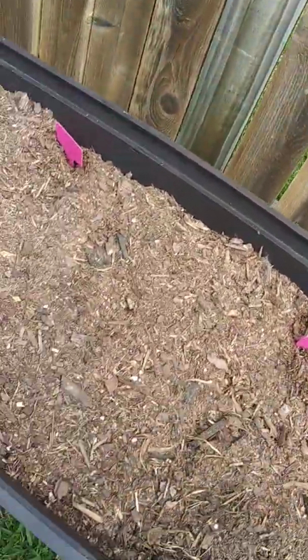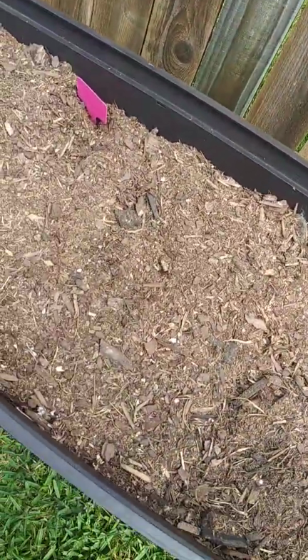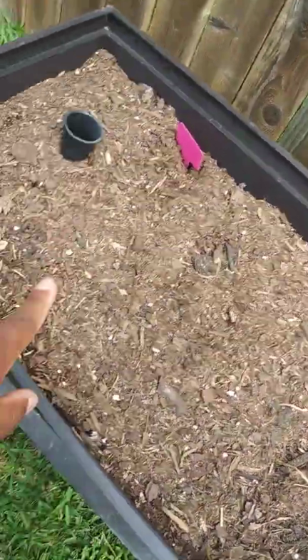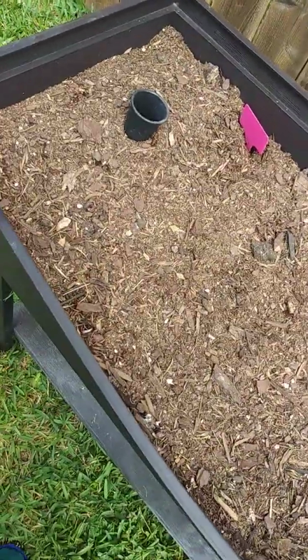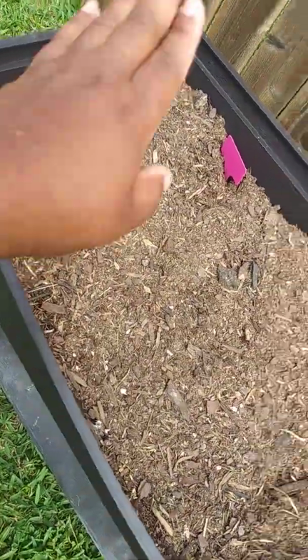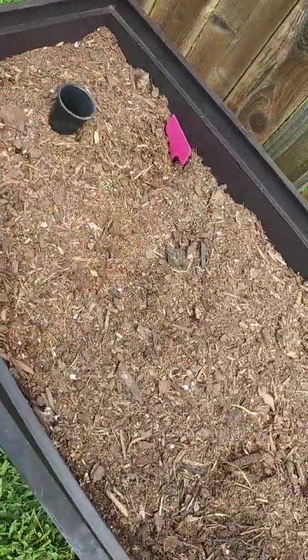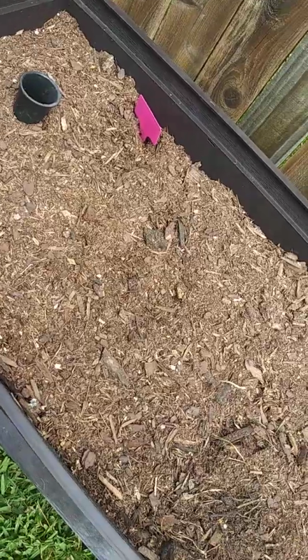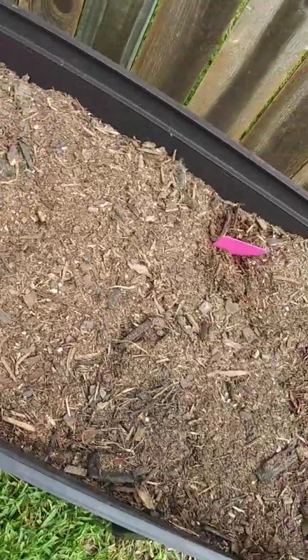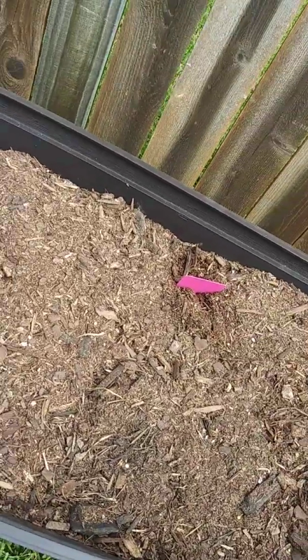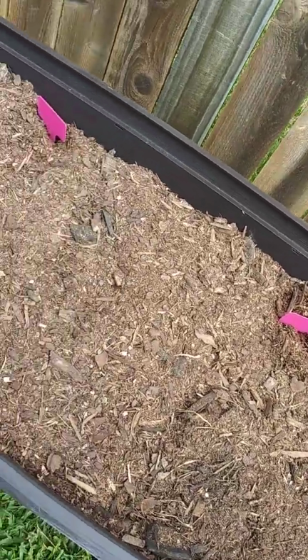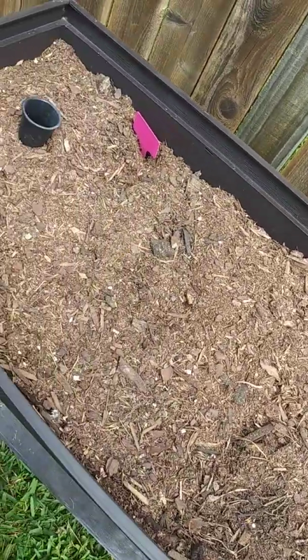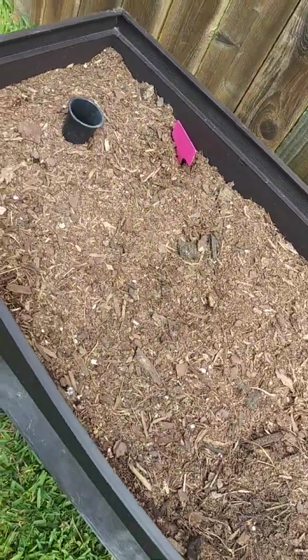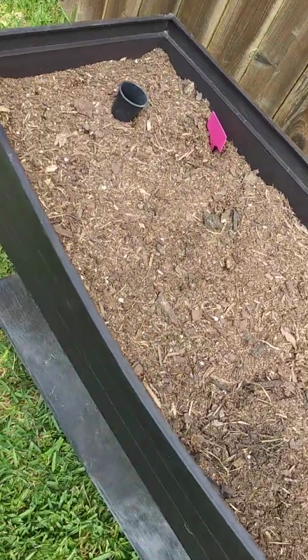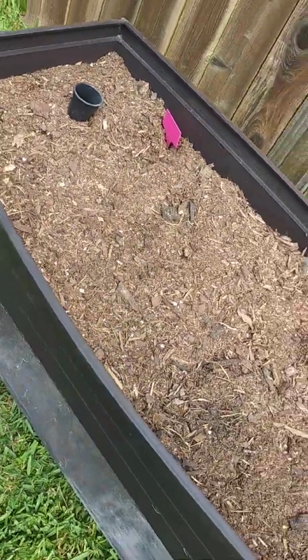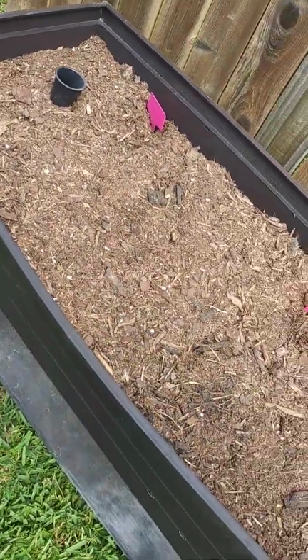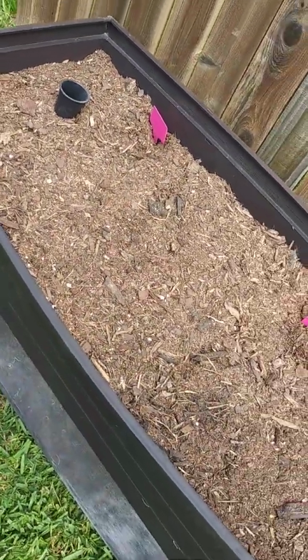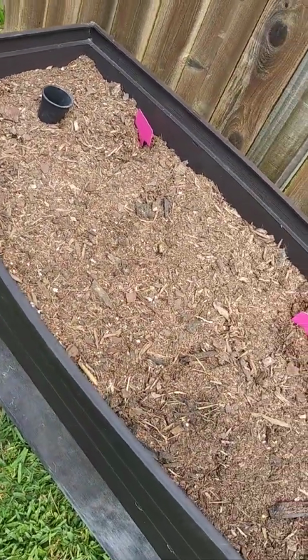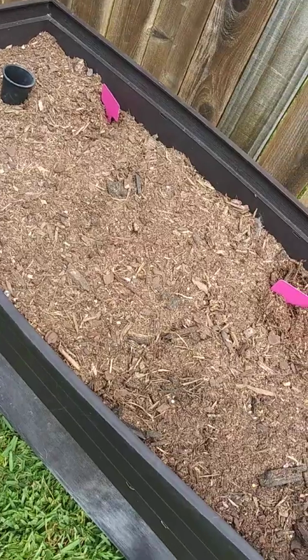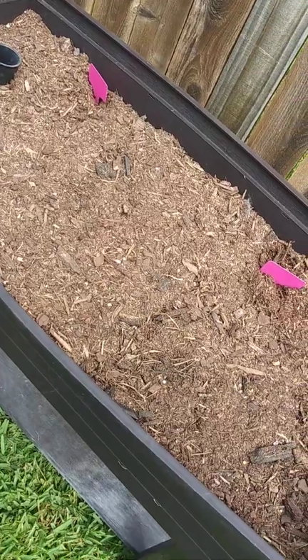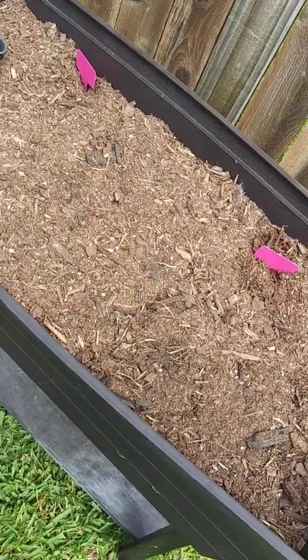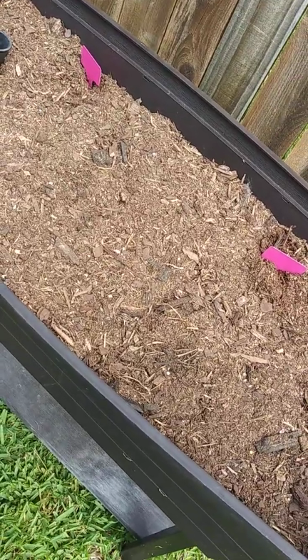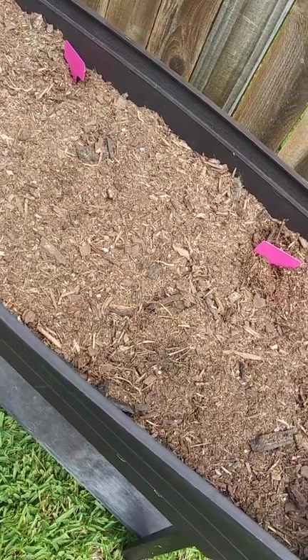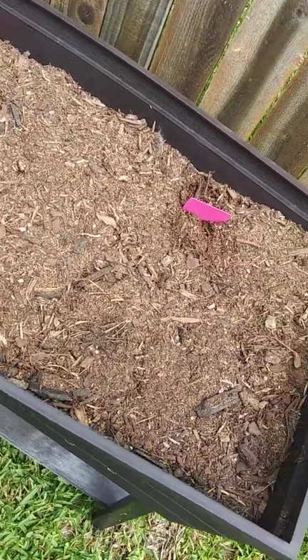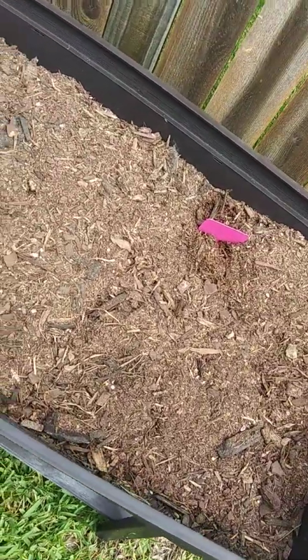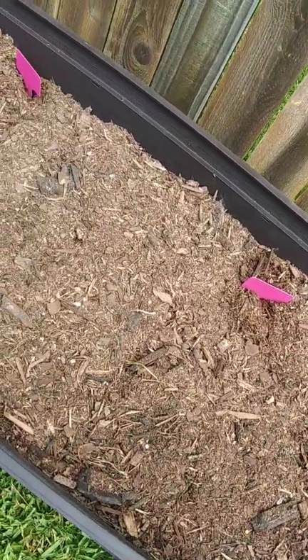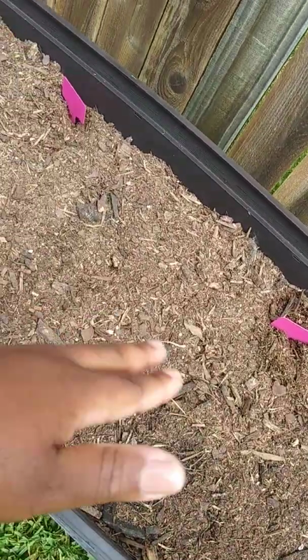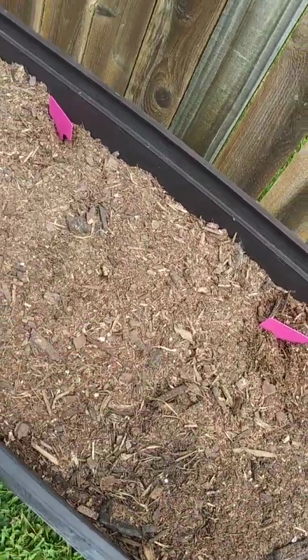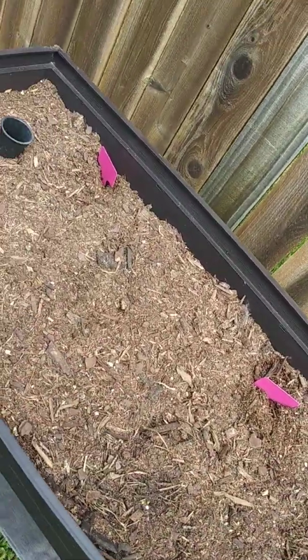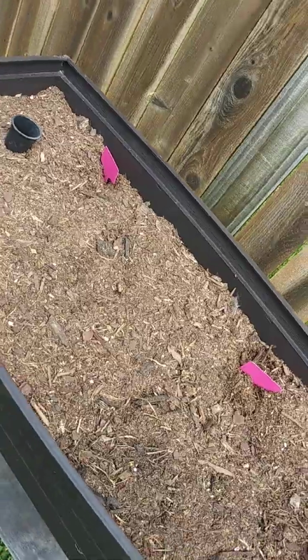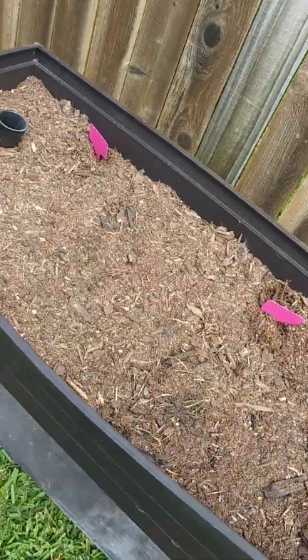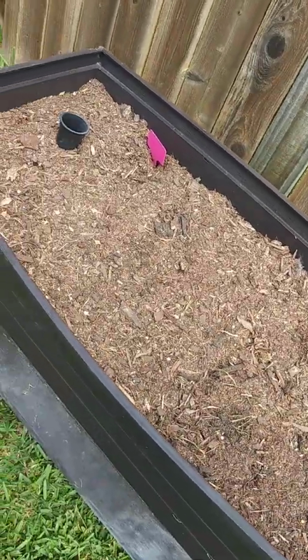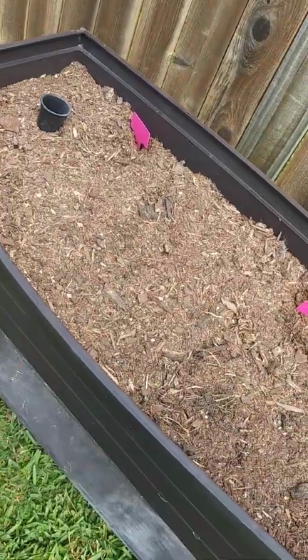Over here, guys, this is supposed to be our lettuce bed. And again, nothing is happening. If anyone has grown lettuce and can tell us what would be best, because nothing is happening — I'm about to clear out this bed and do something else.